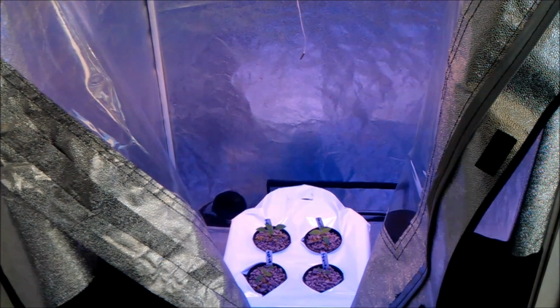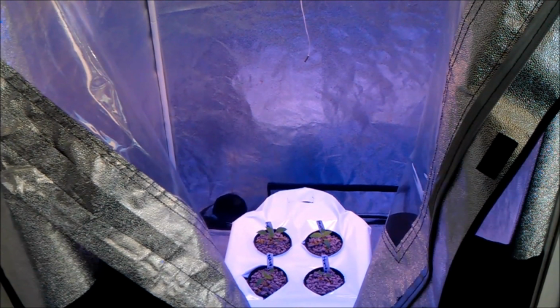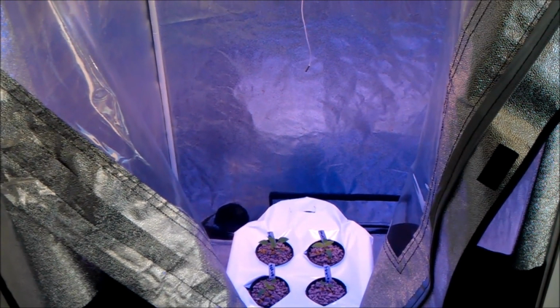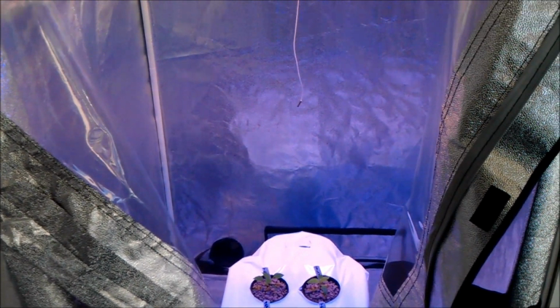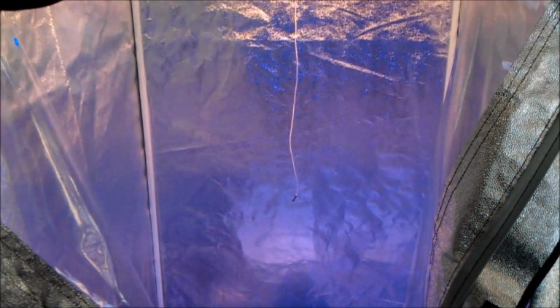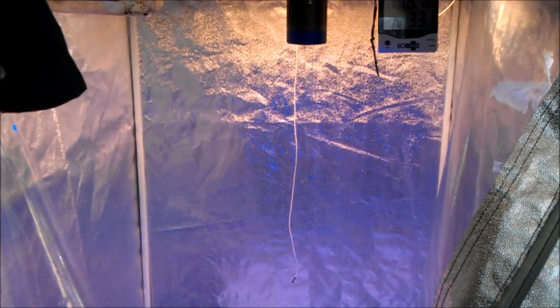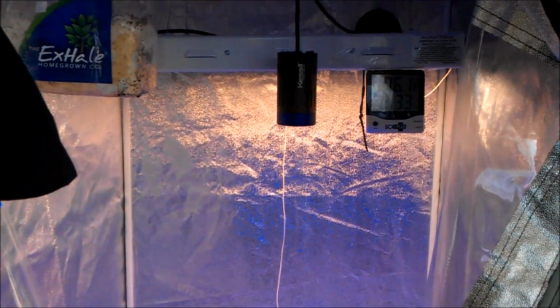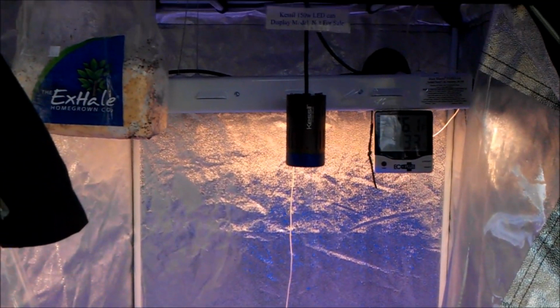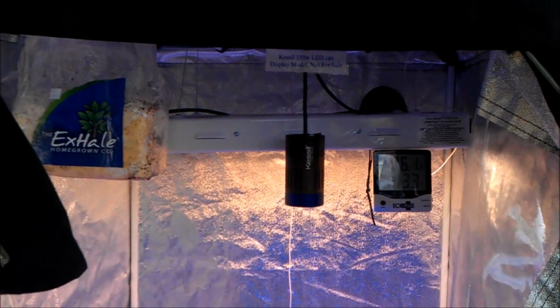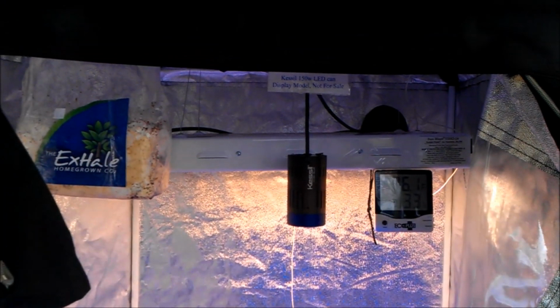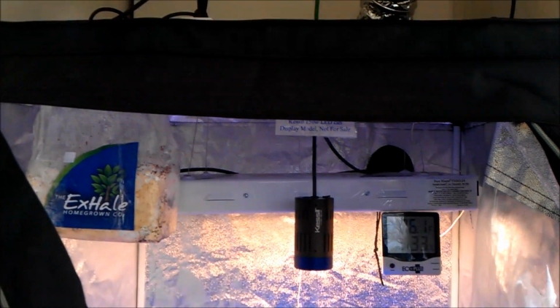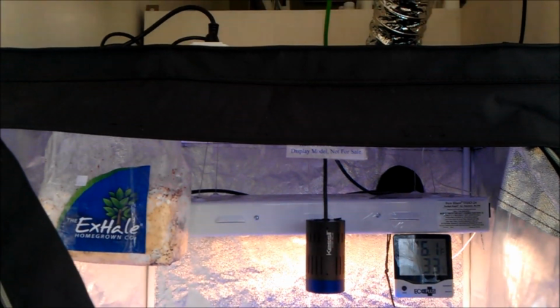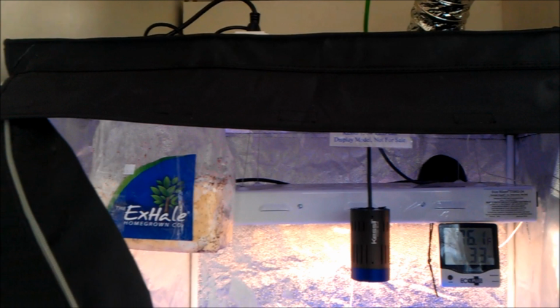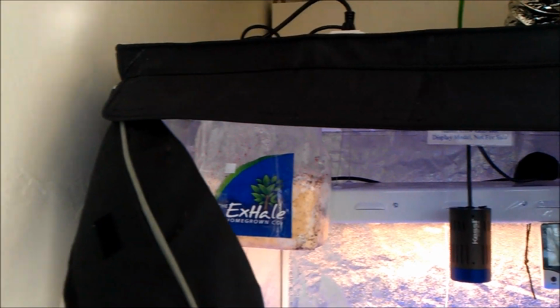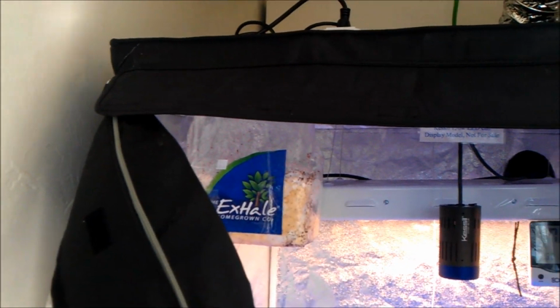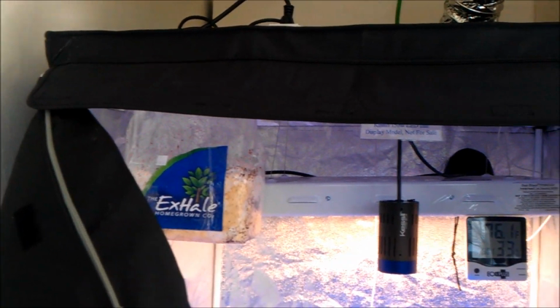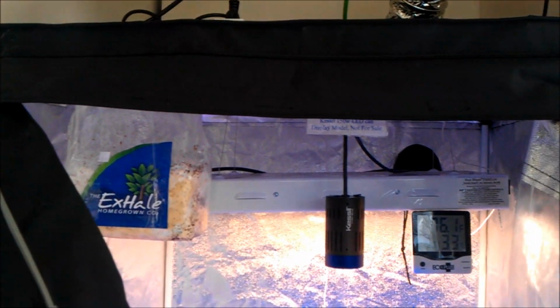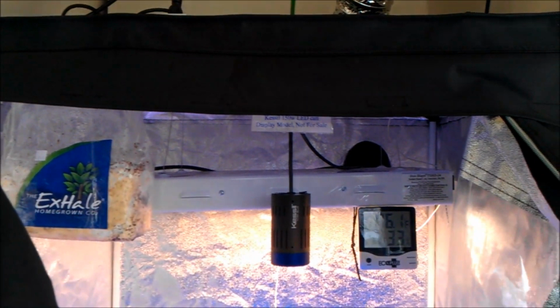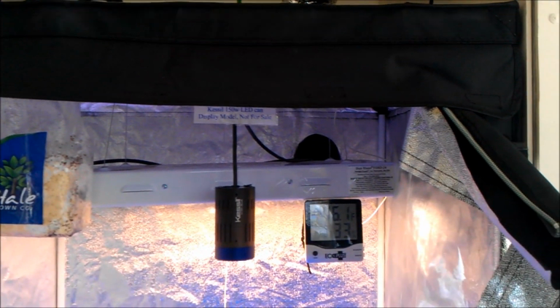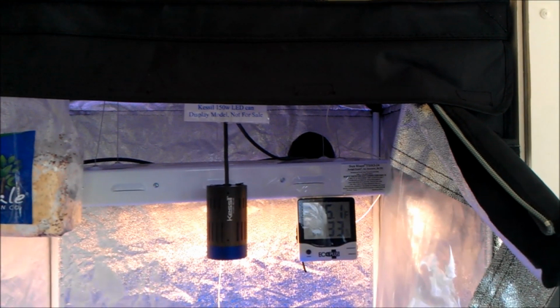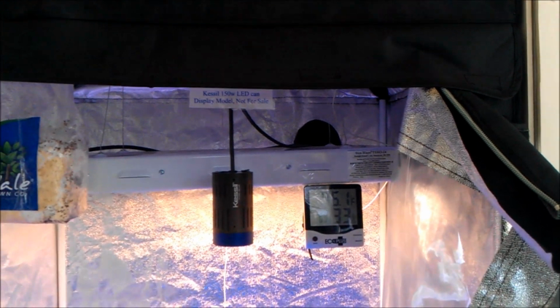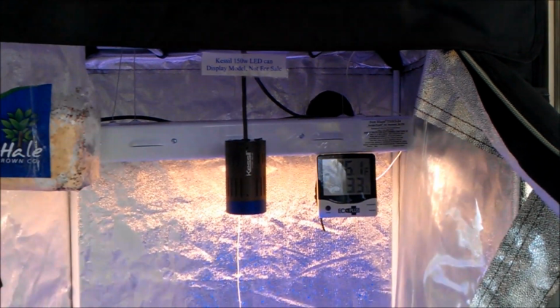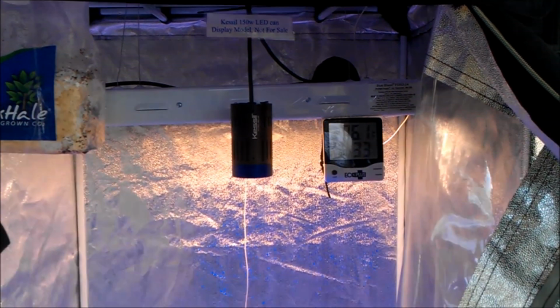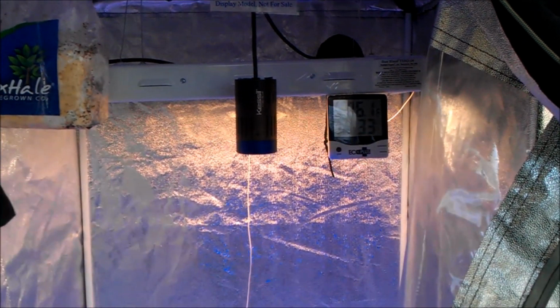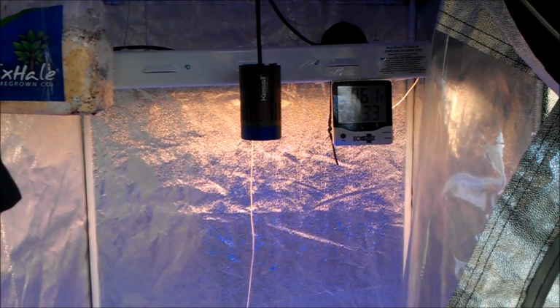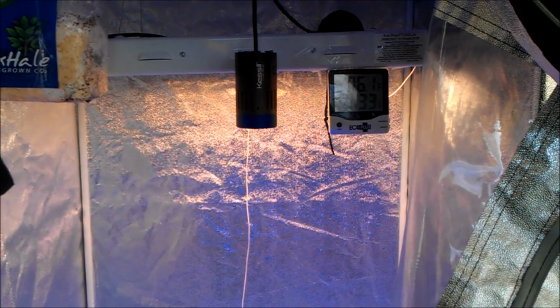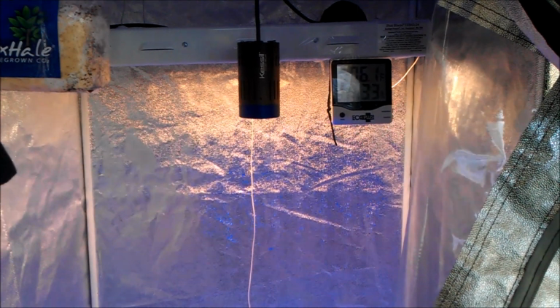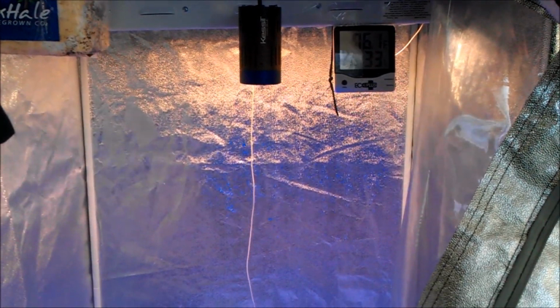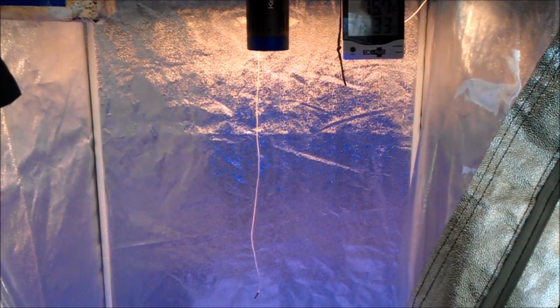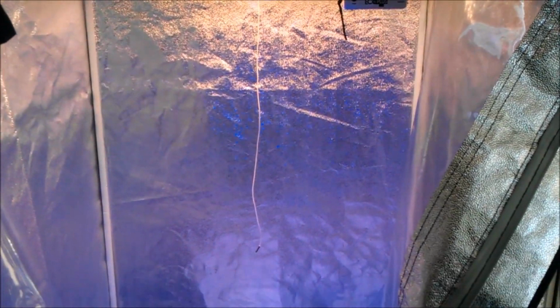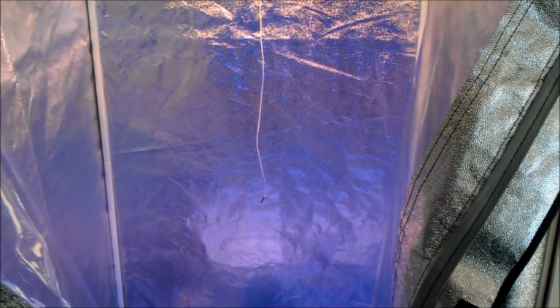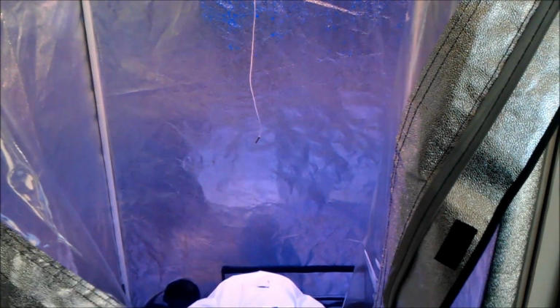Here's a quick review of the Grow Lab 80 — it's about a three by three by six foot tent roughly.